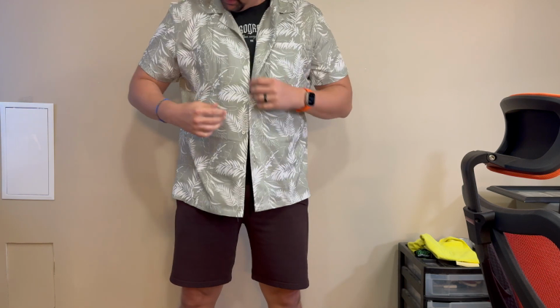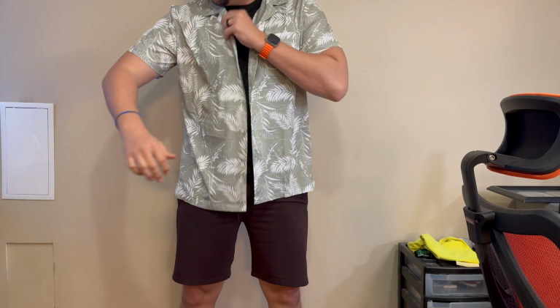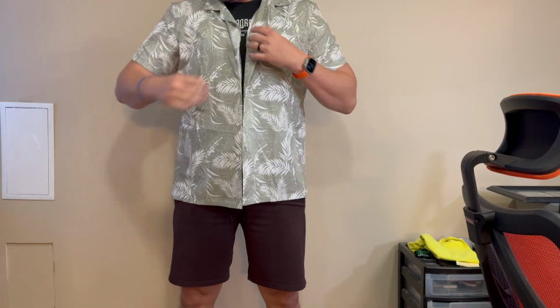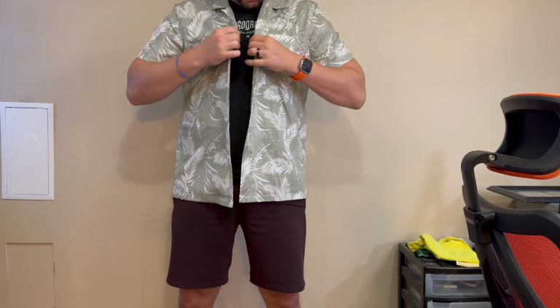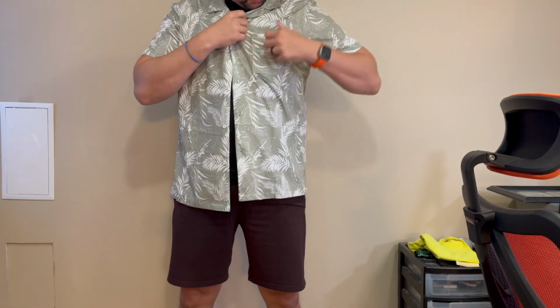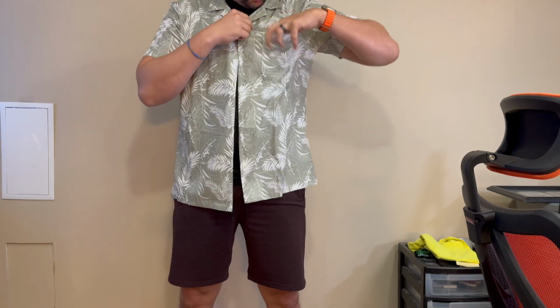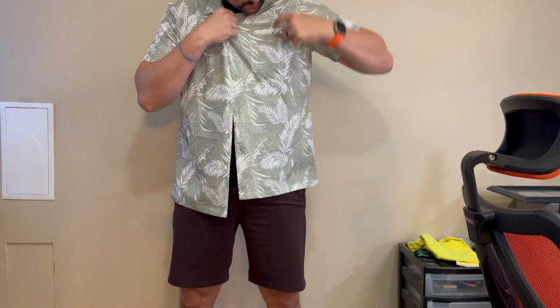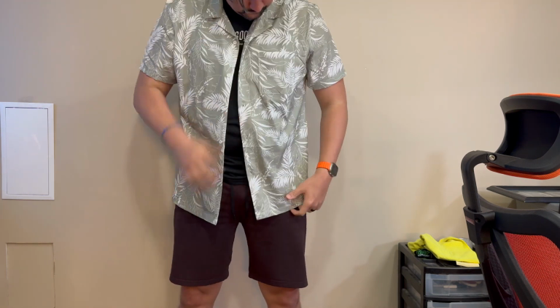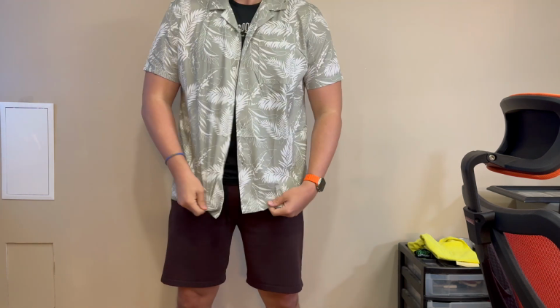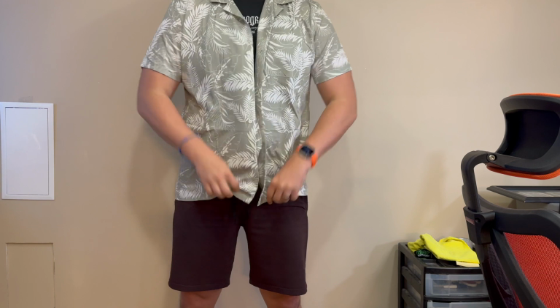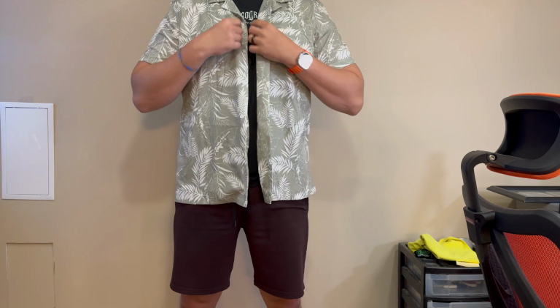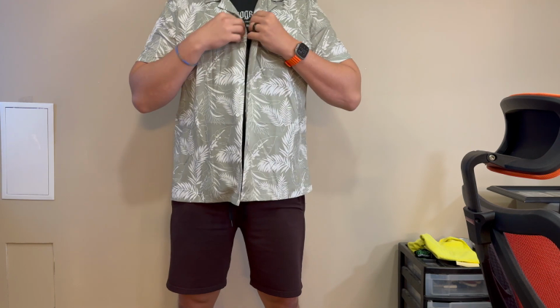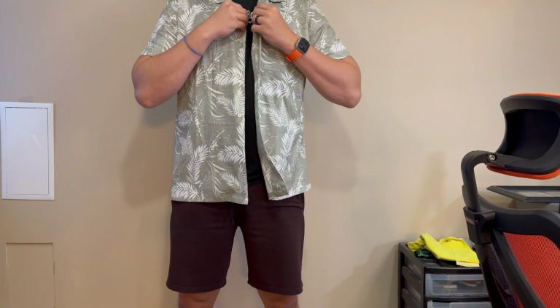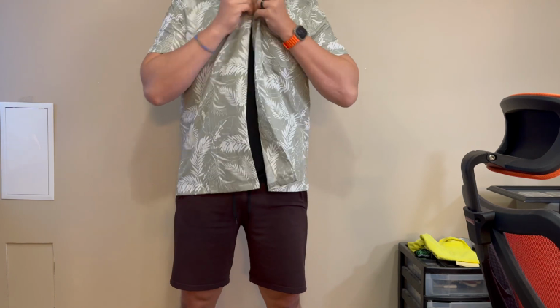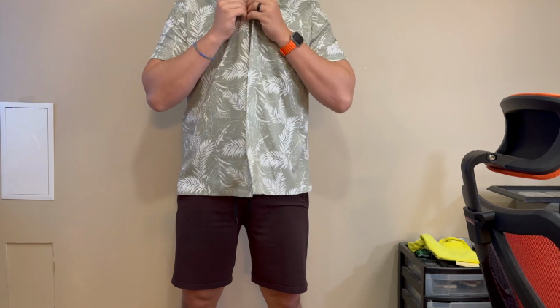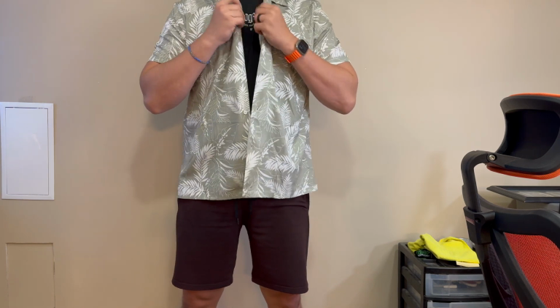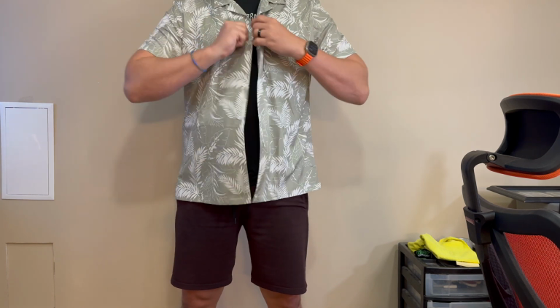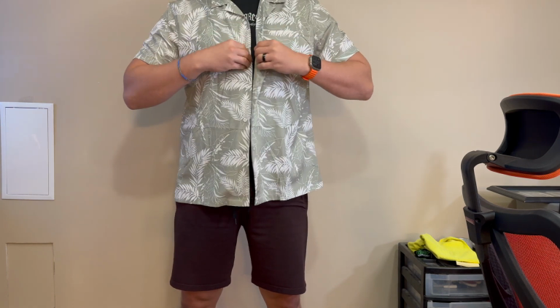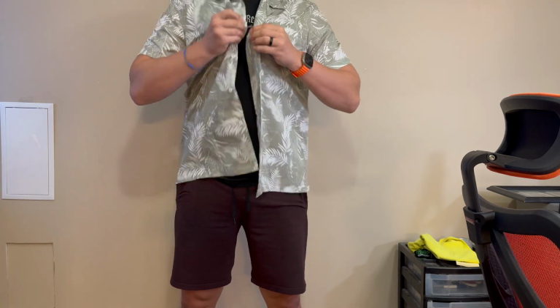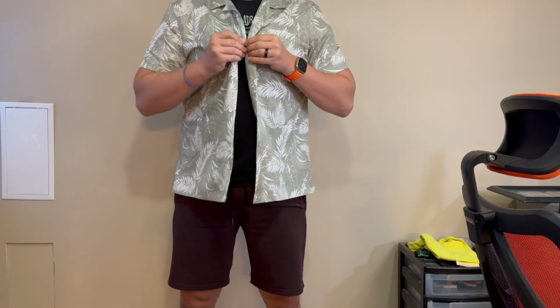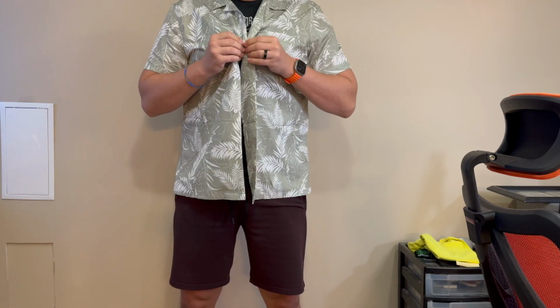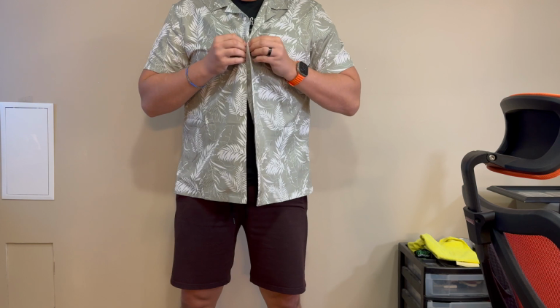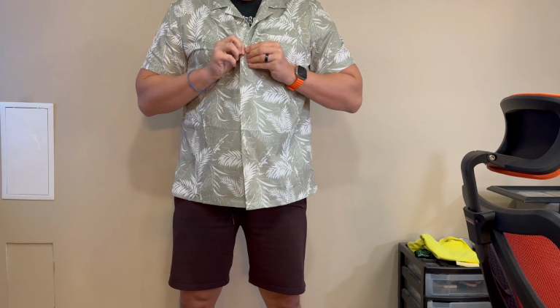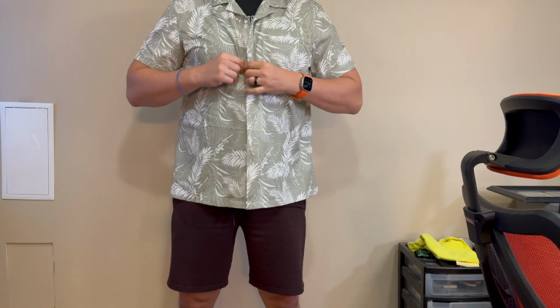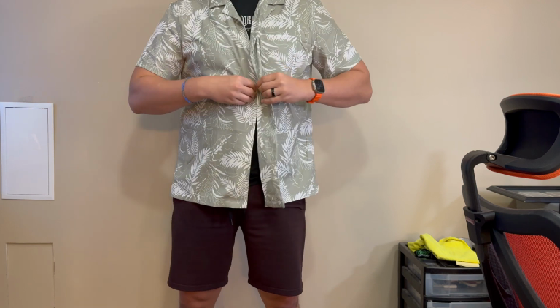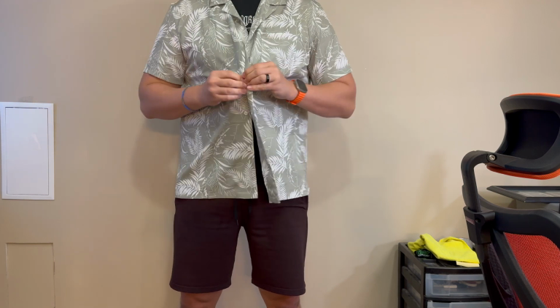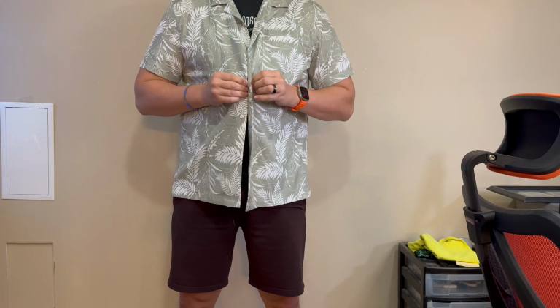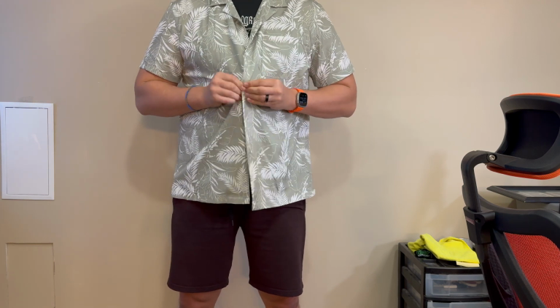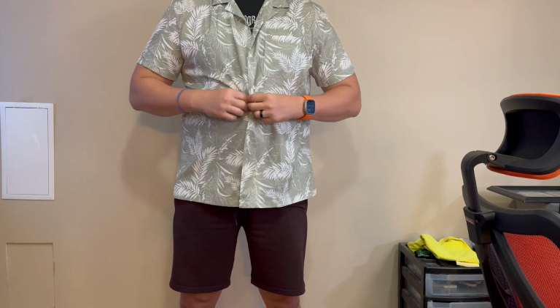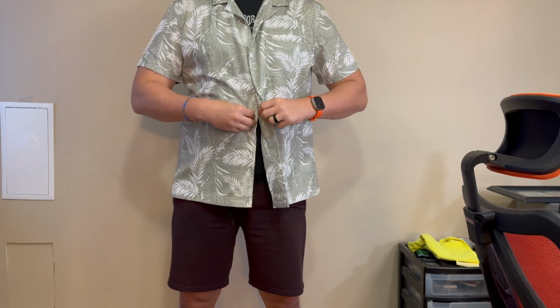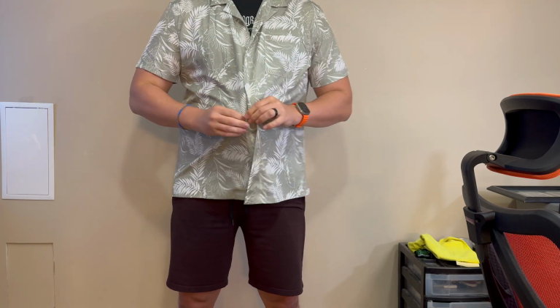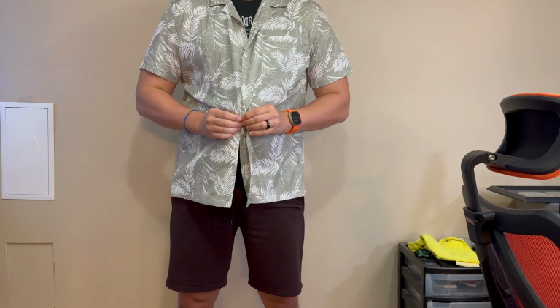Not the most stylish guy in the world, but thanks again to the company for sending me this to try out. It's held up pretty well after a couple of washes, and it's going to be a staple for my beach, summer, winery, and all that this year.